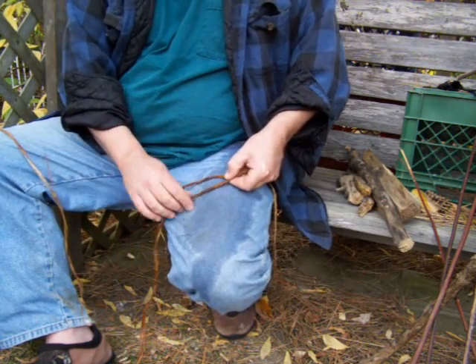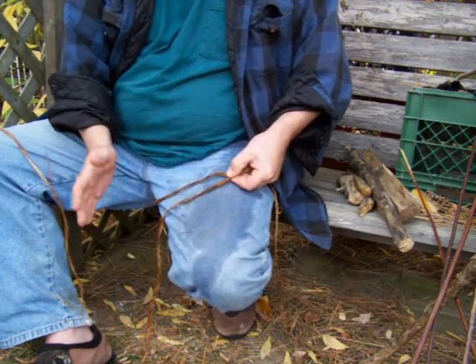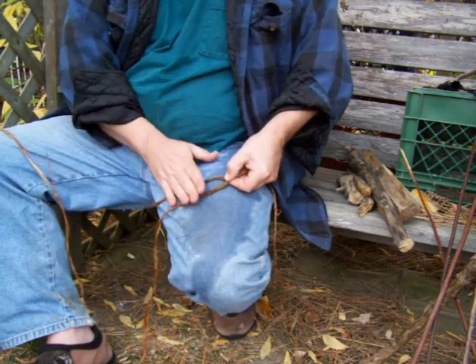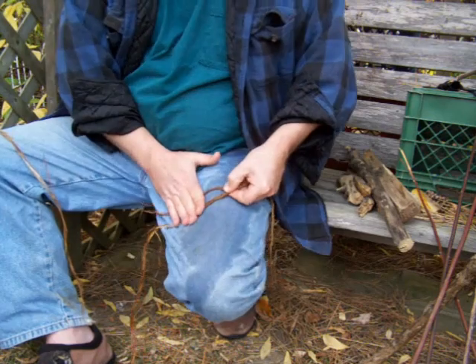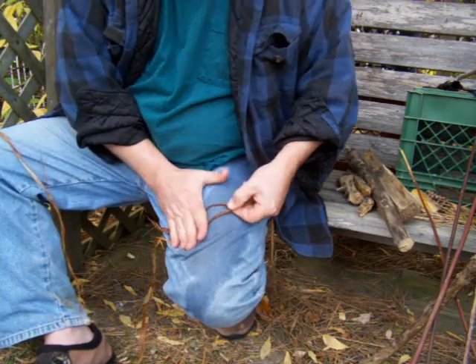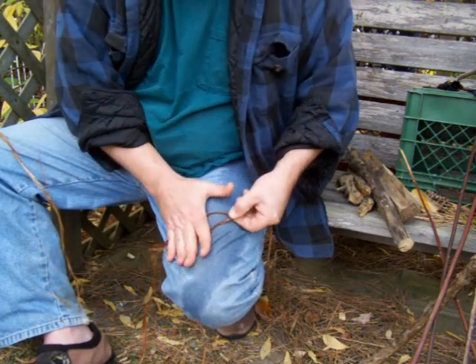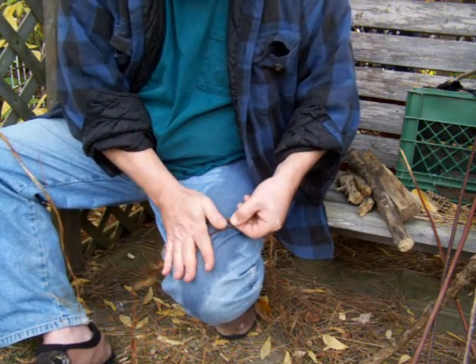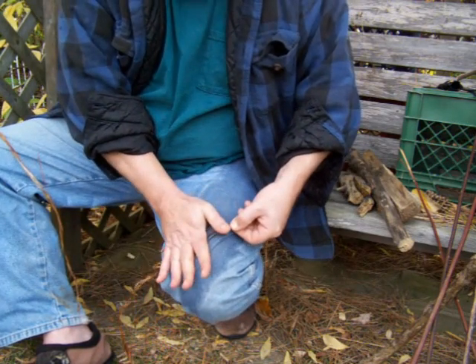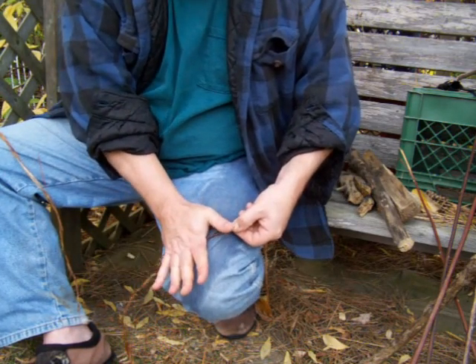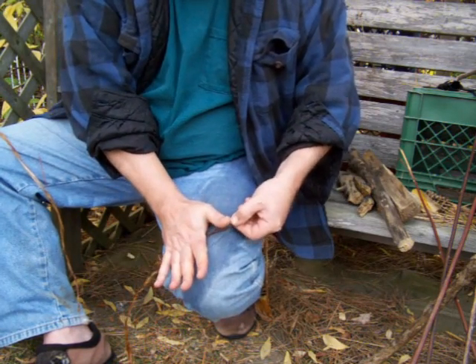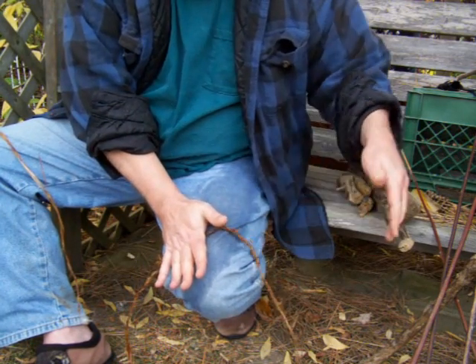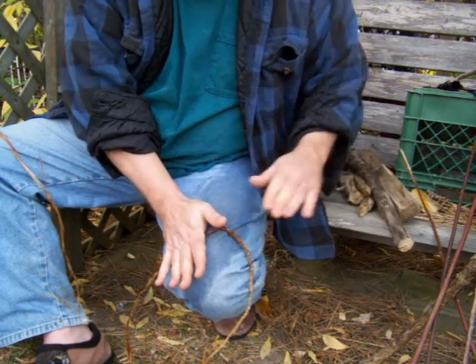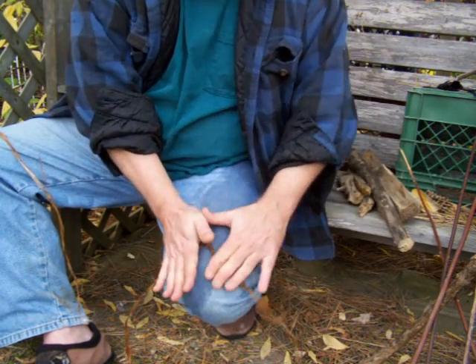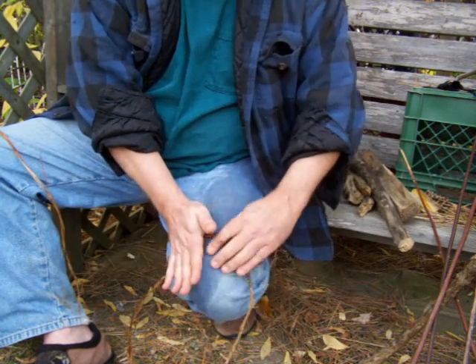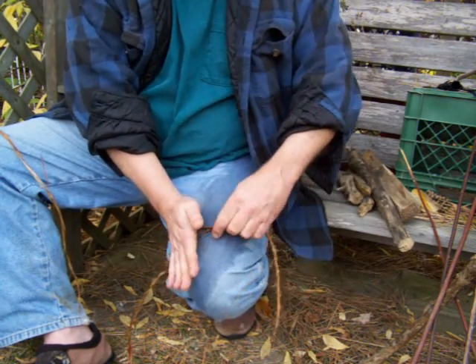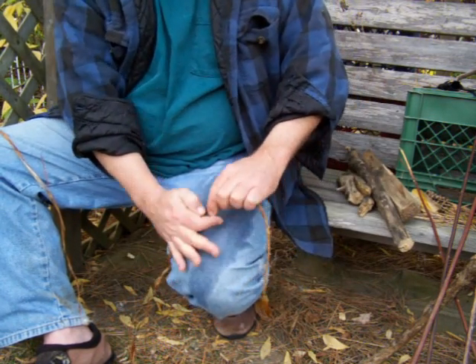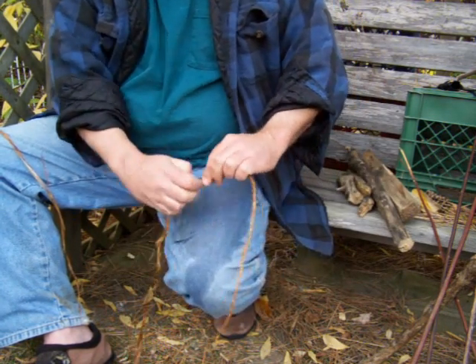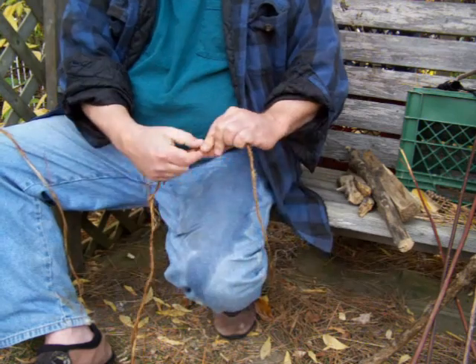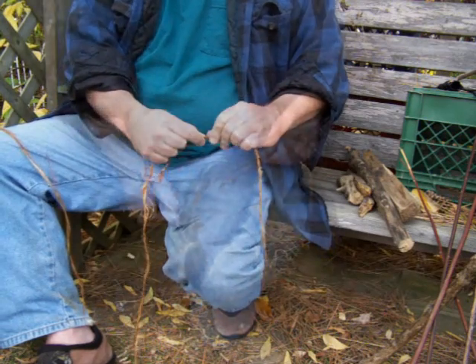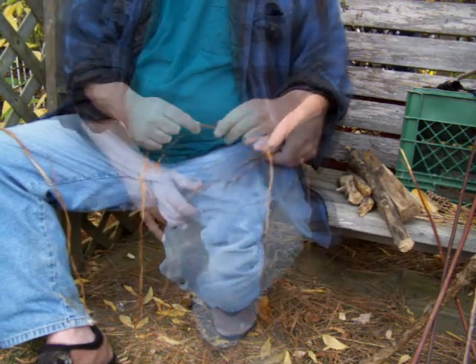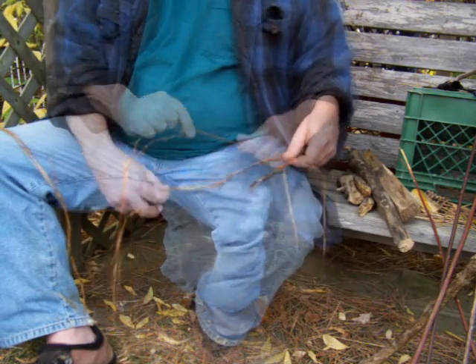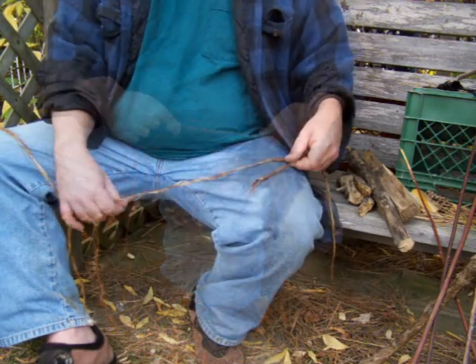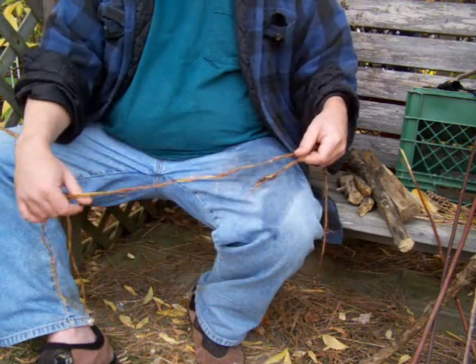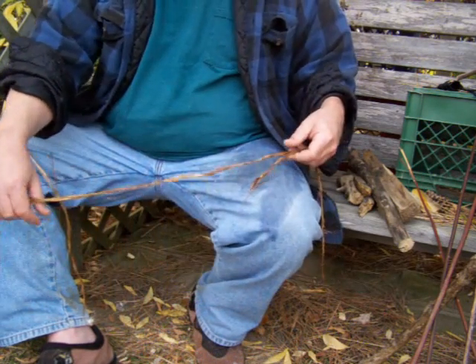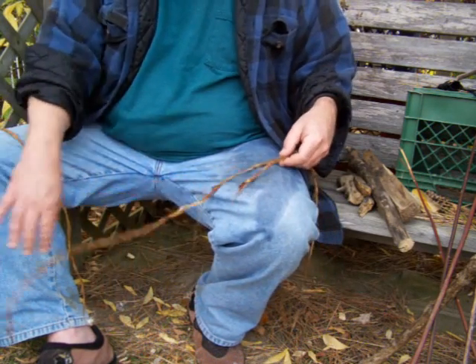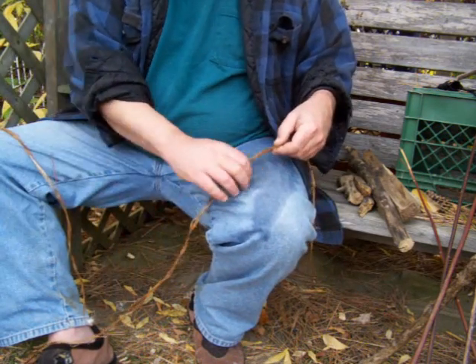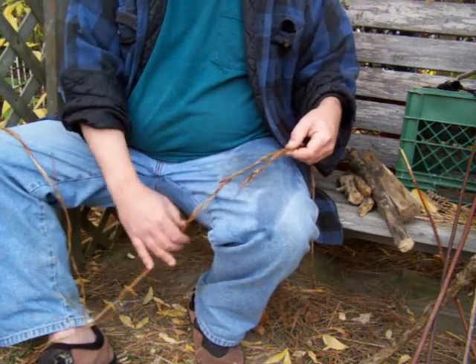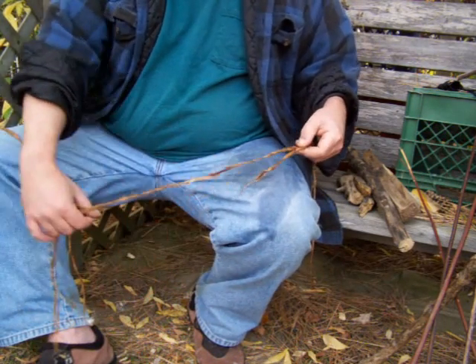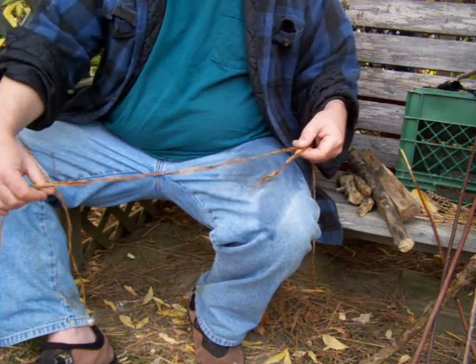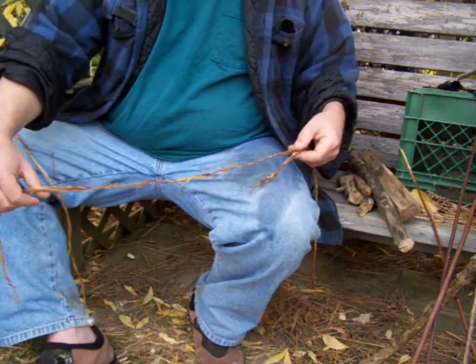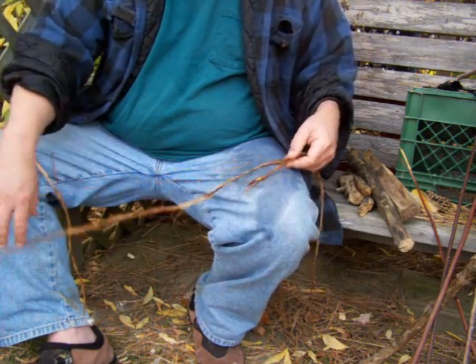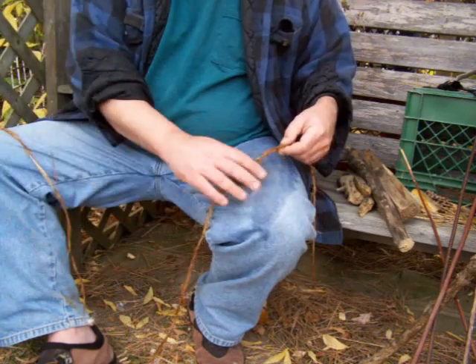Pinch it, roll it, let go, twist. And that's it. So there we got our one other piece added in.